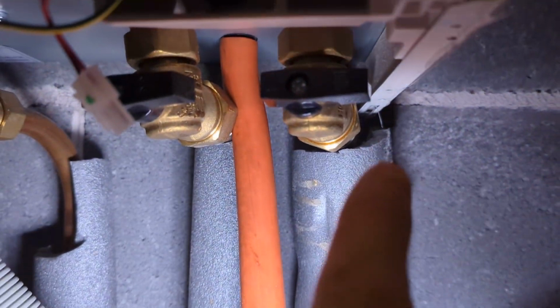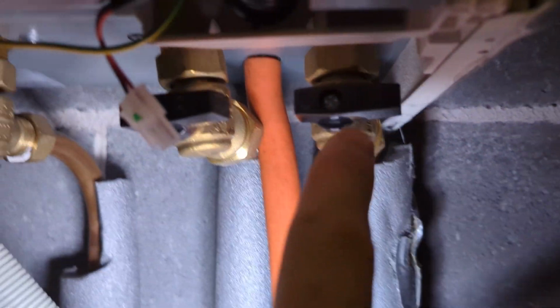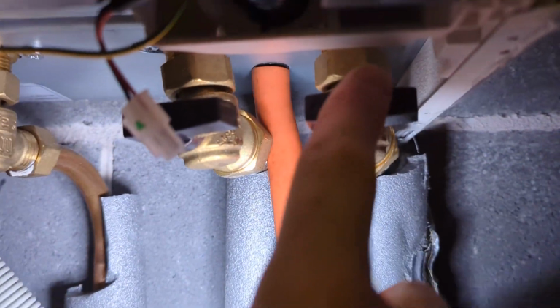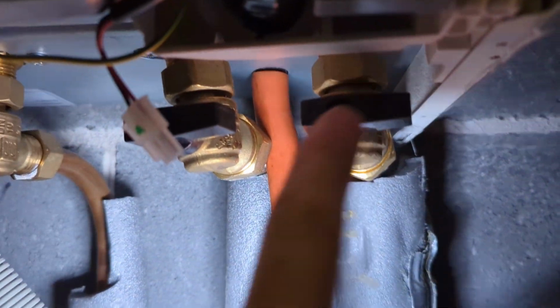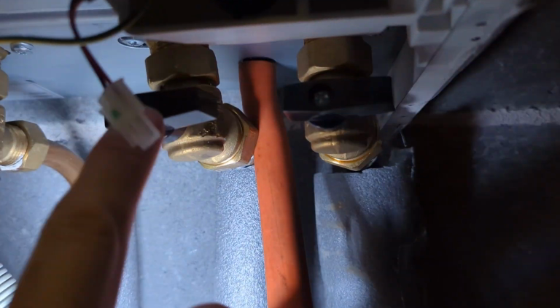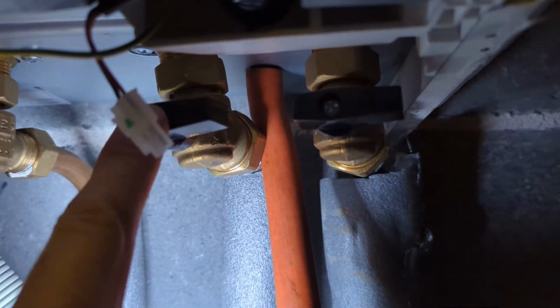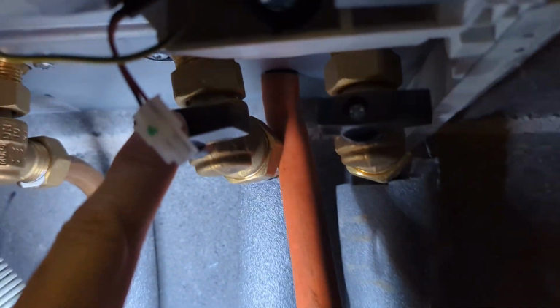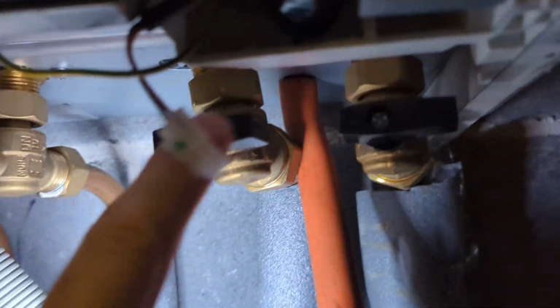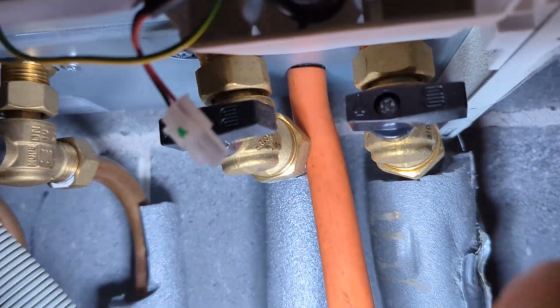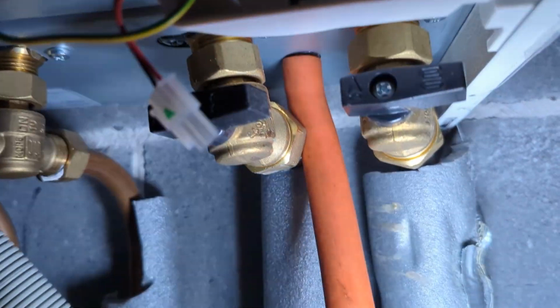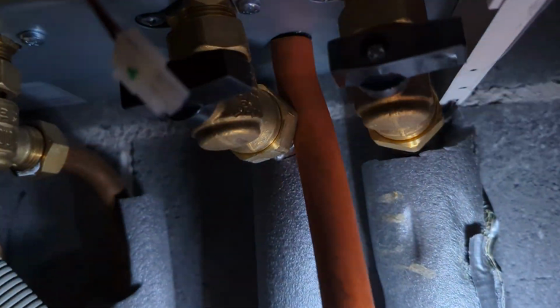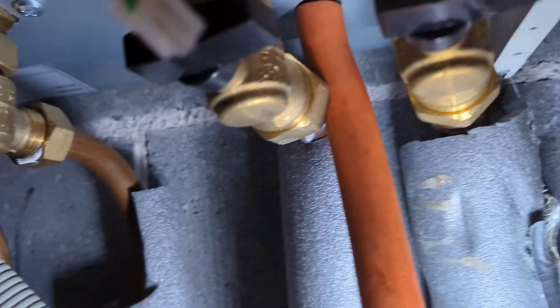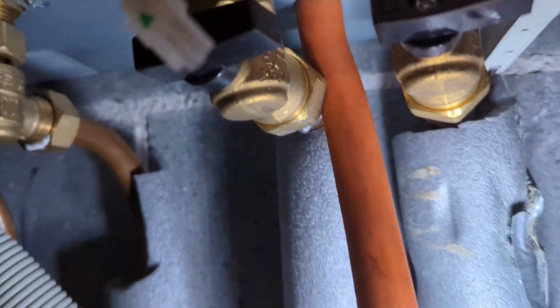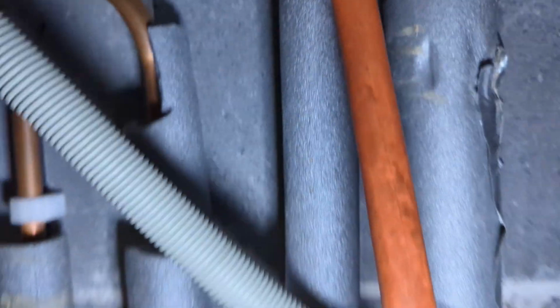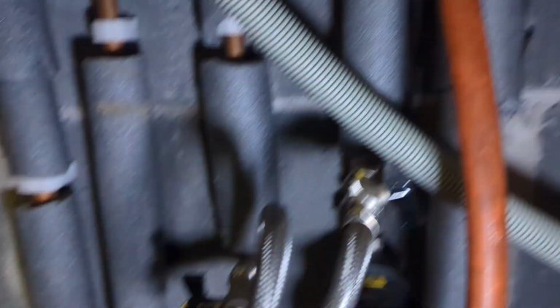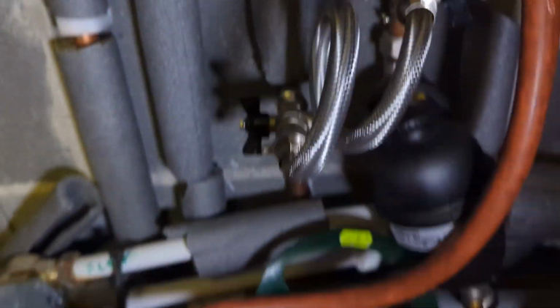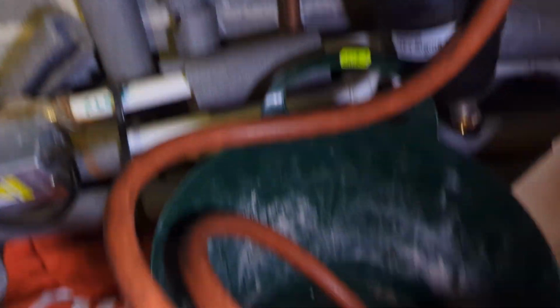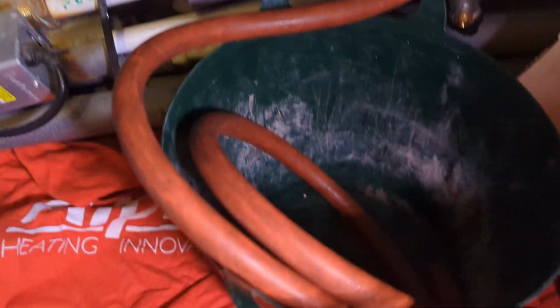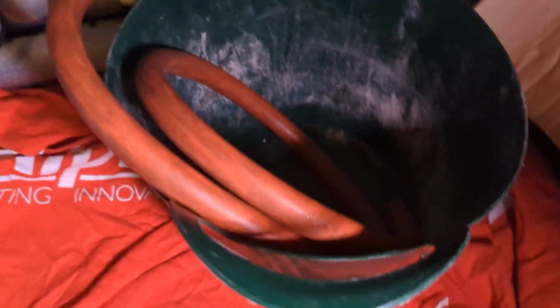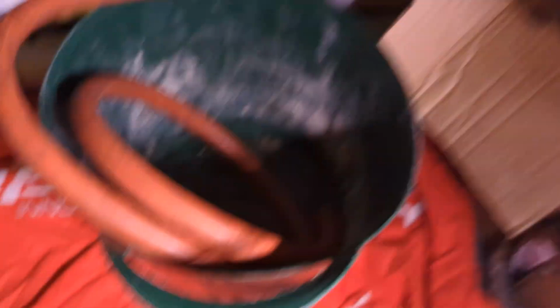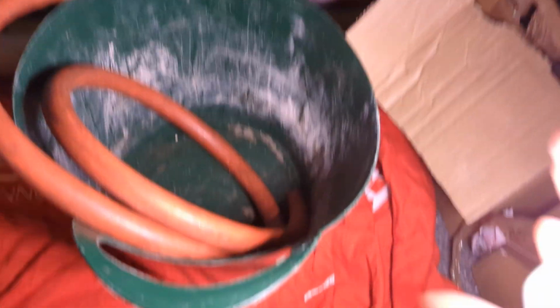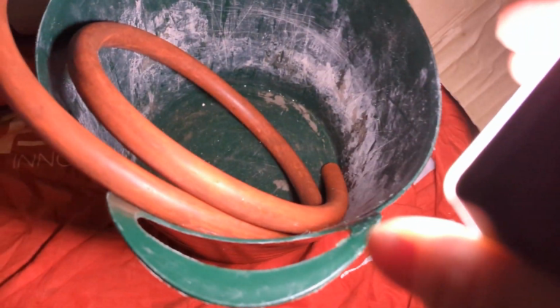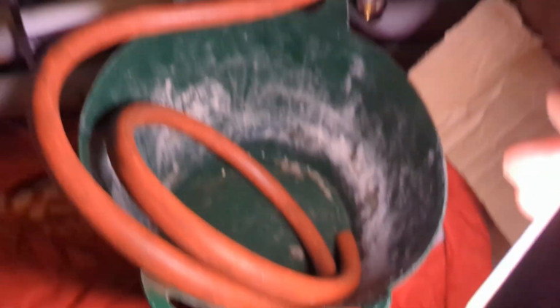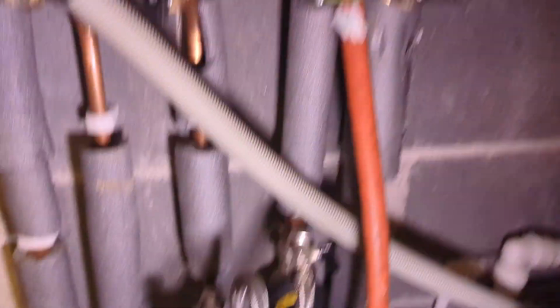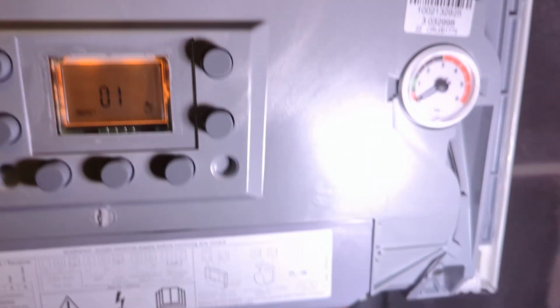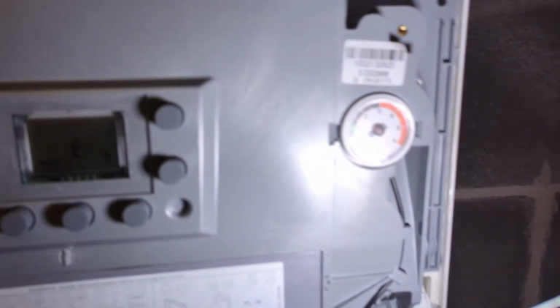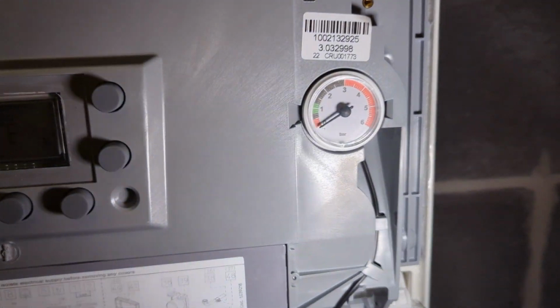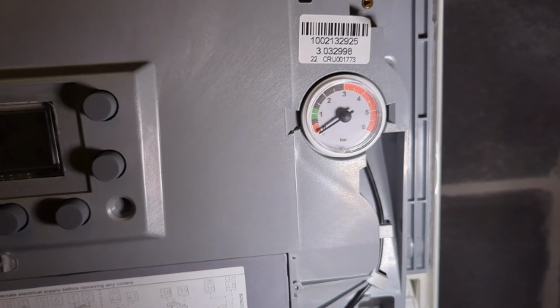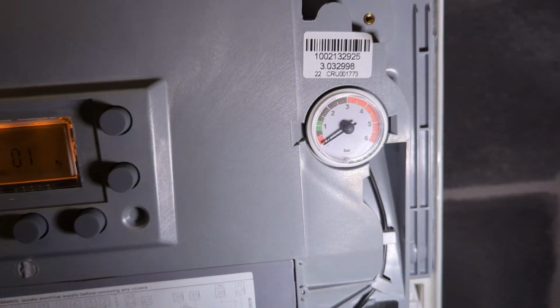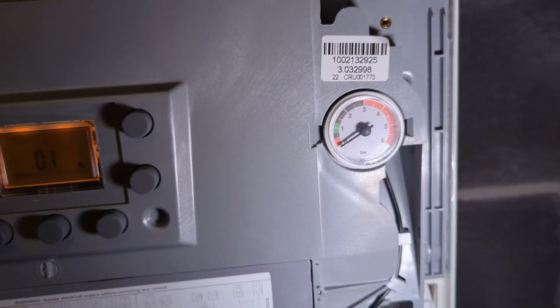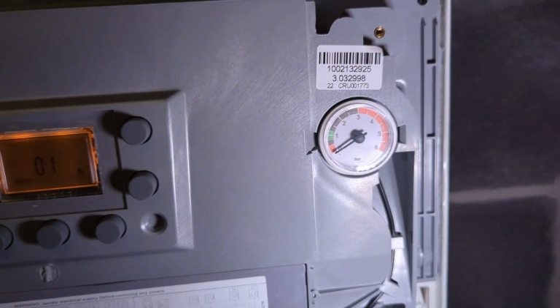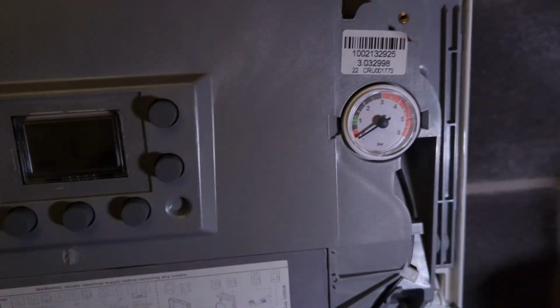I've isolated the flow and return, which is on the right hand side of the boiler. I've connected the hose to the drain off and drained the boiler so it's now on zero bar.